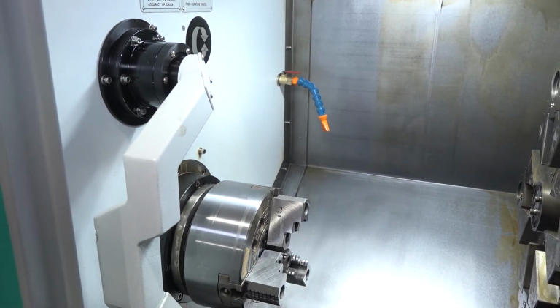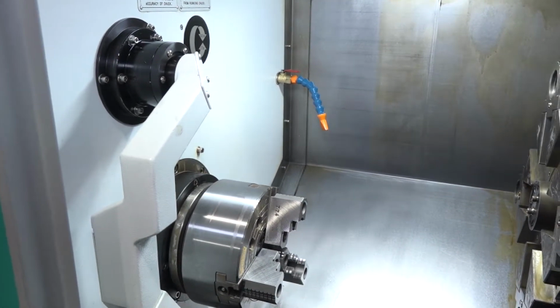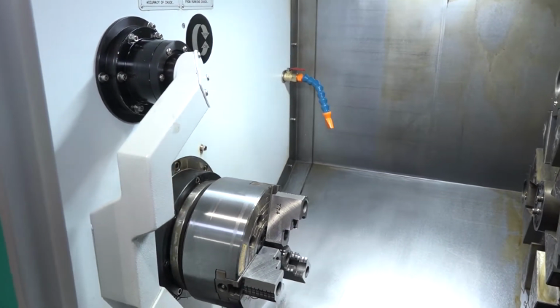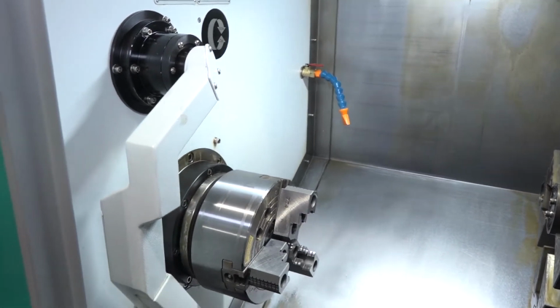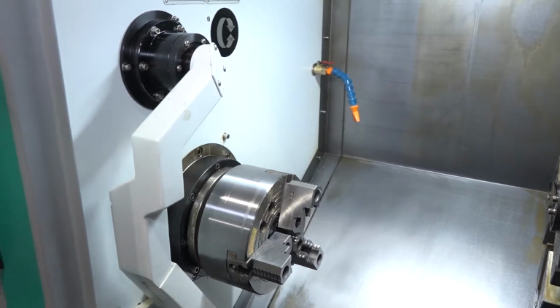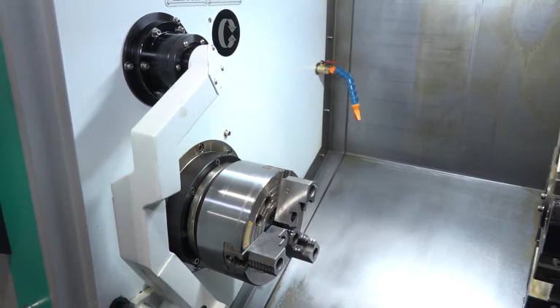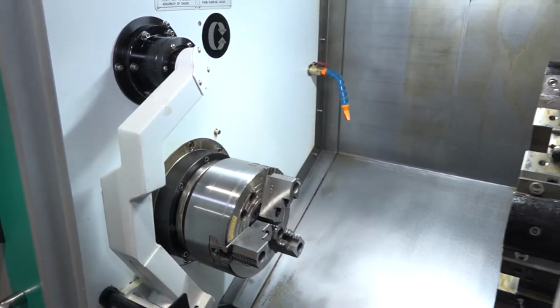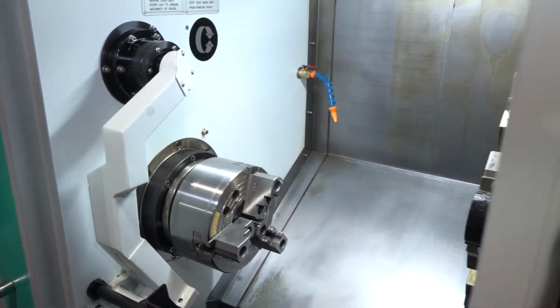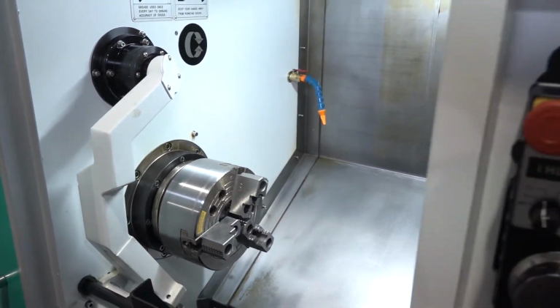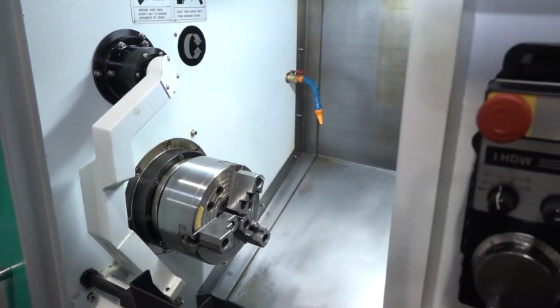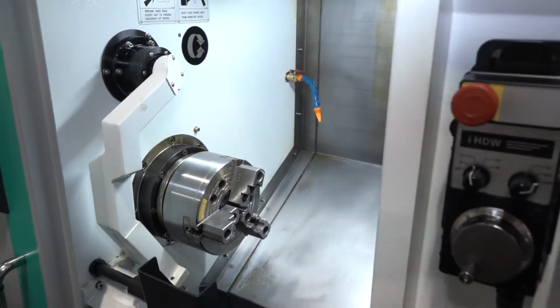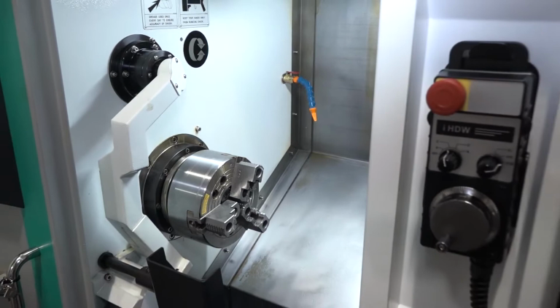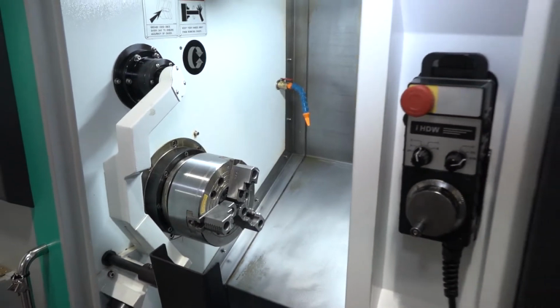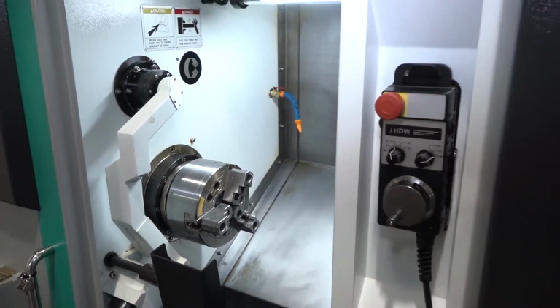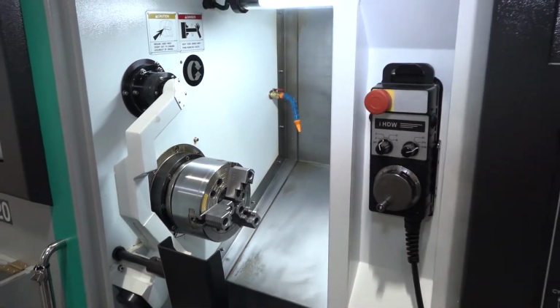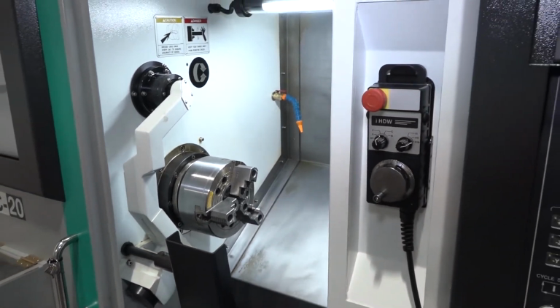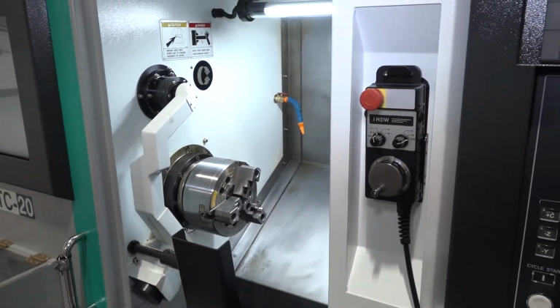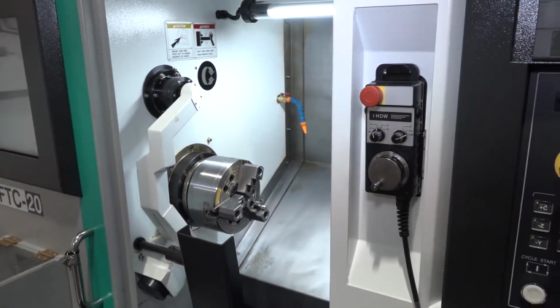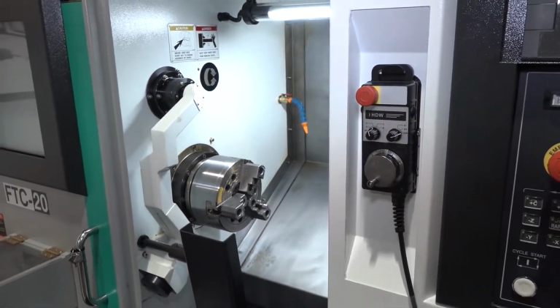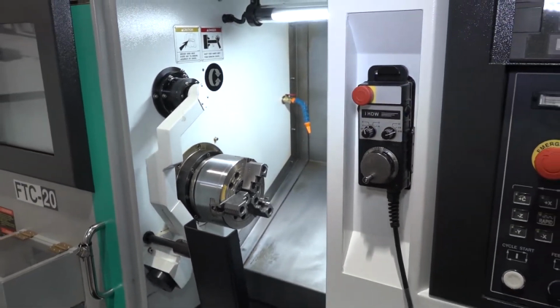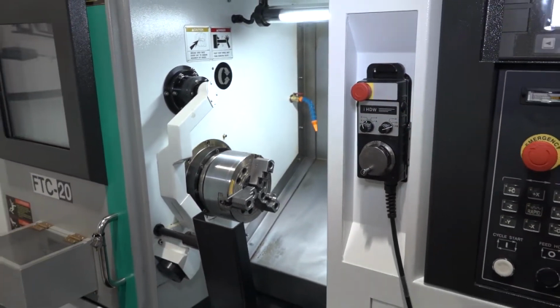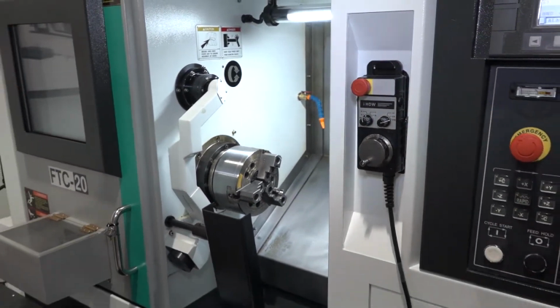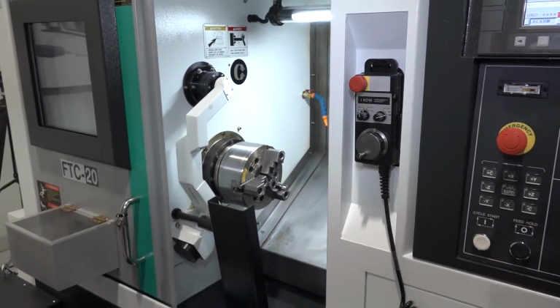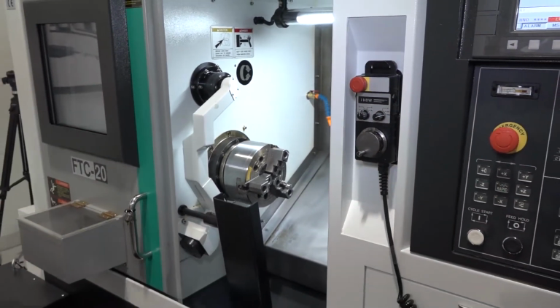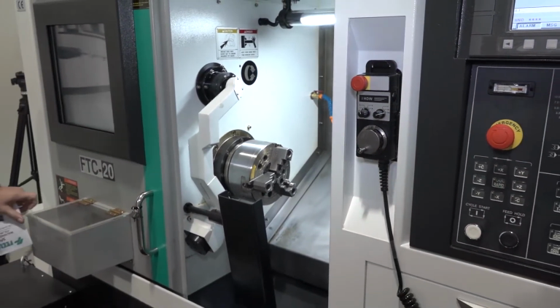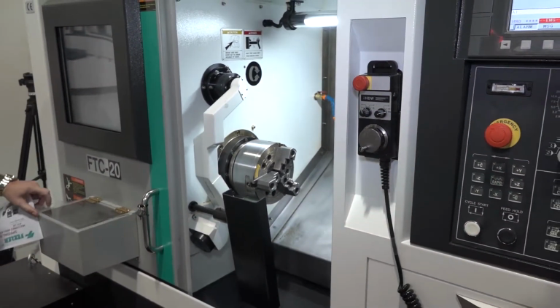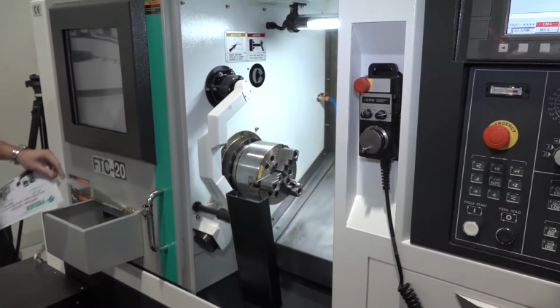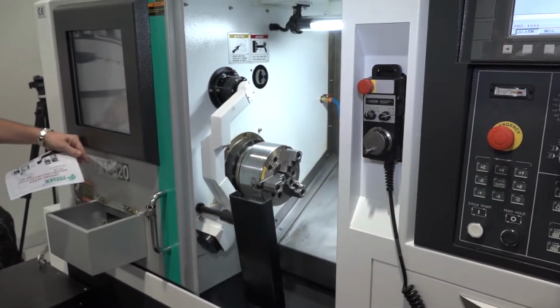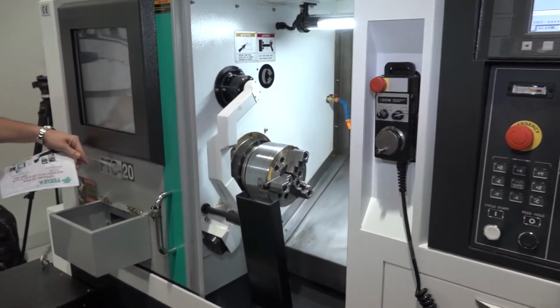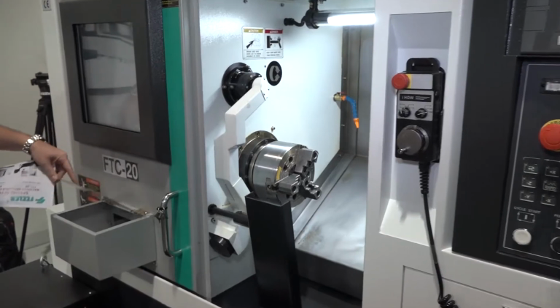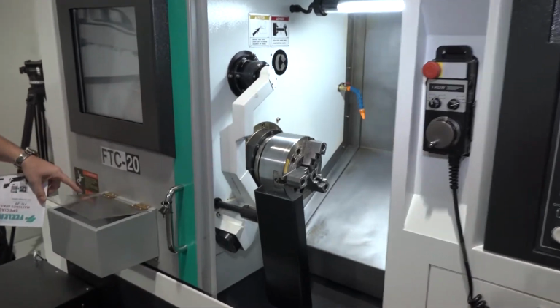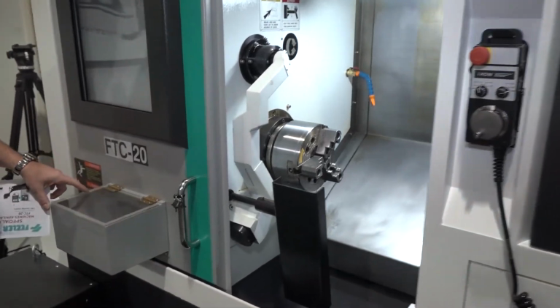As we come out of the machine you'll start to see that we've got a tool setting arm, we've got a parts catcher, and also on the front of this machine we've got quite a neat and tidy parts bin.